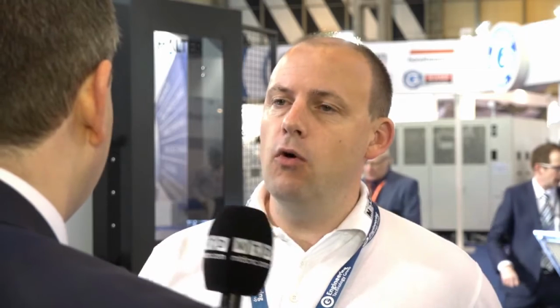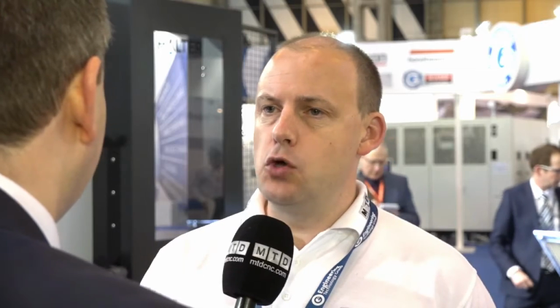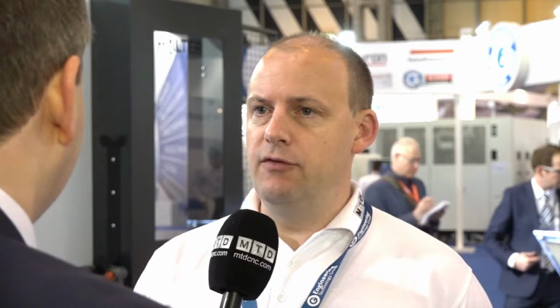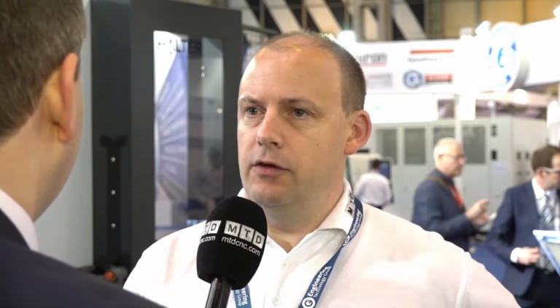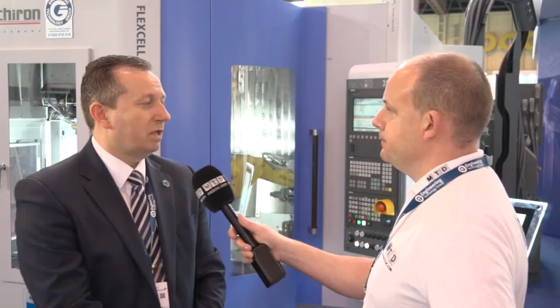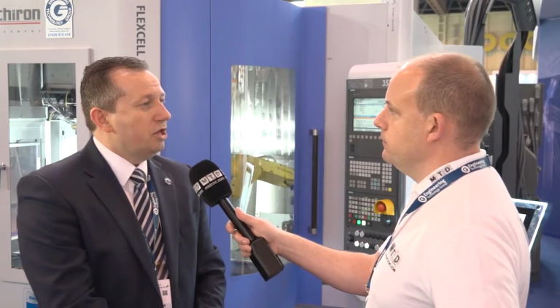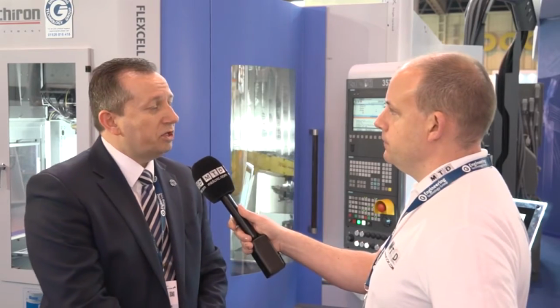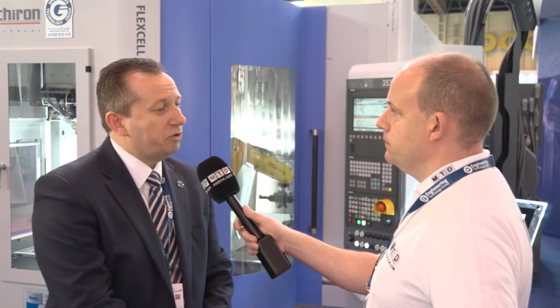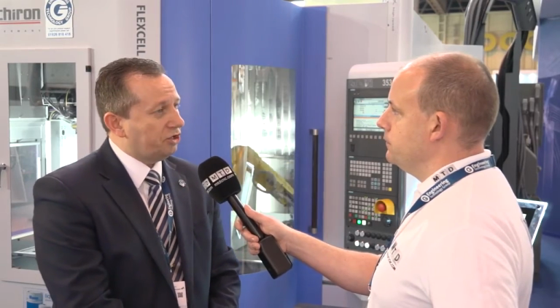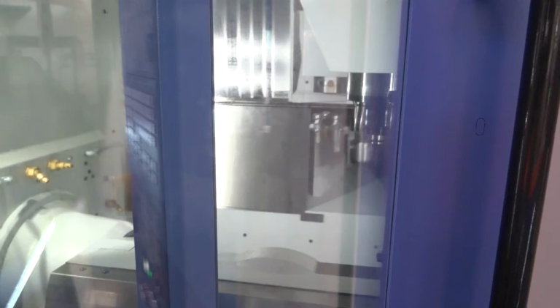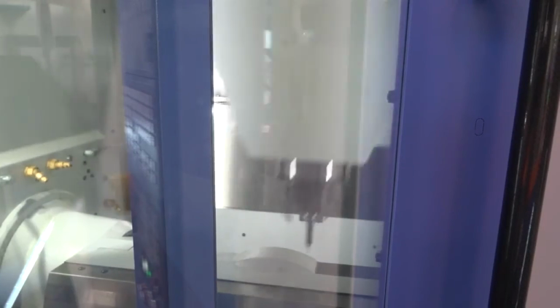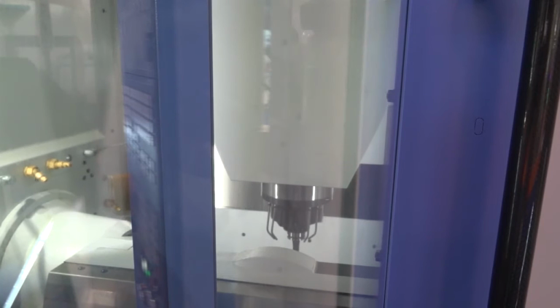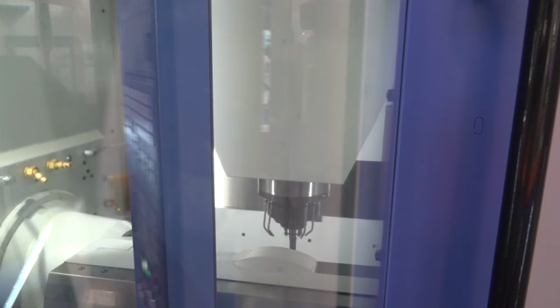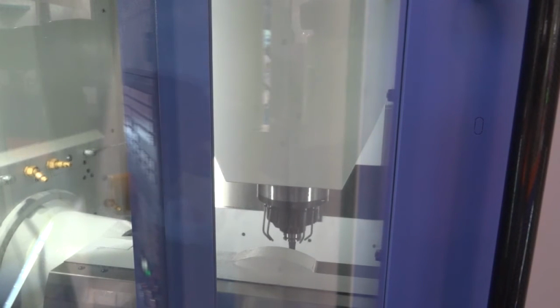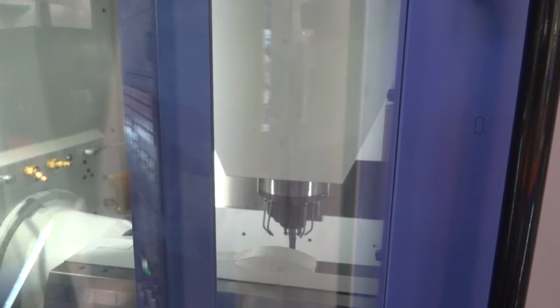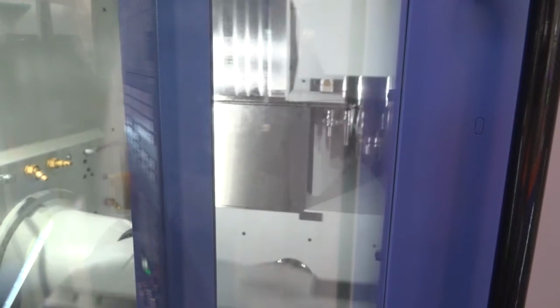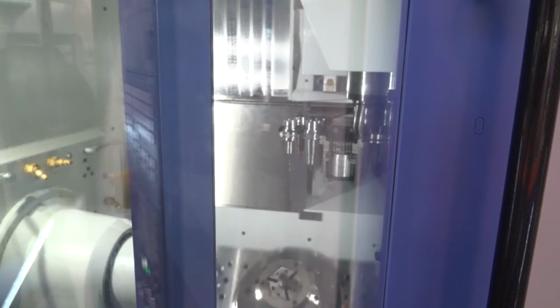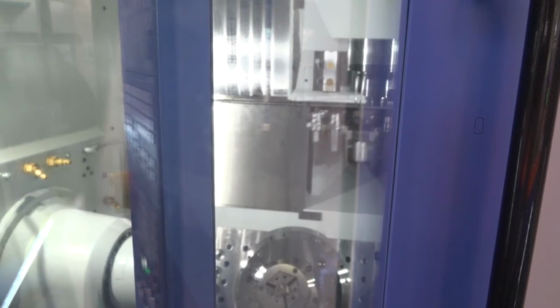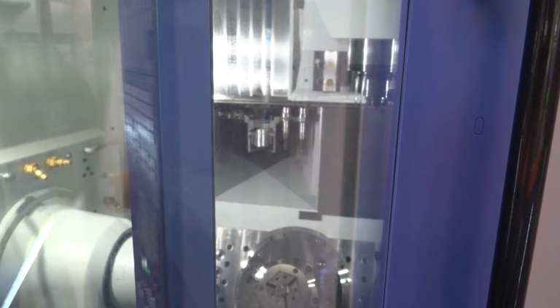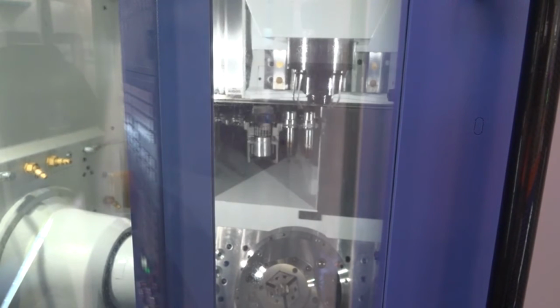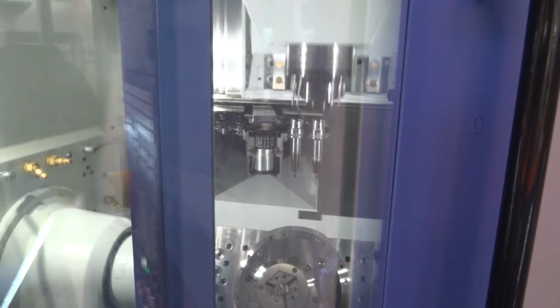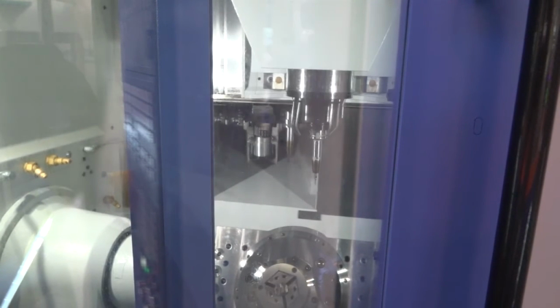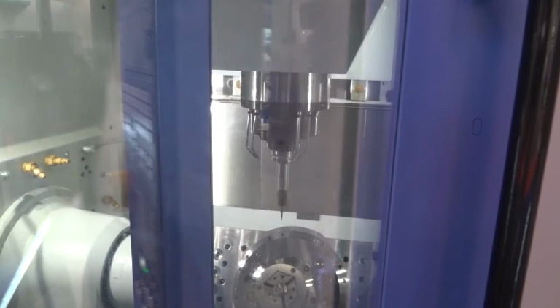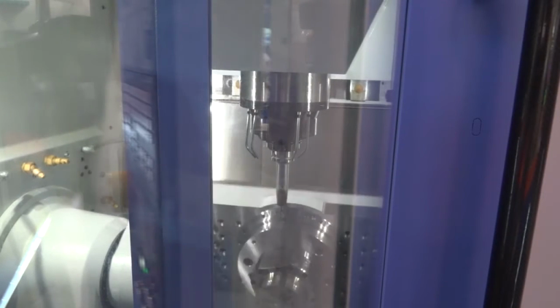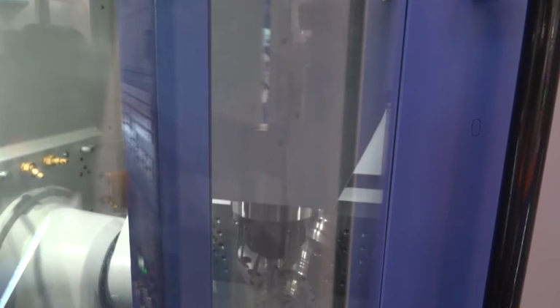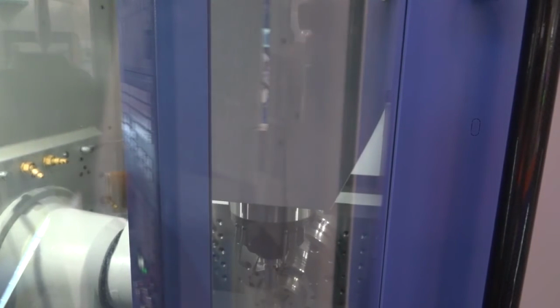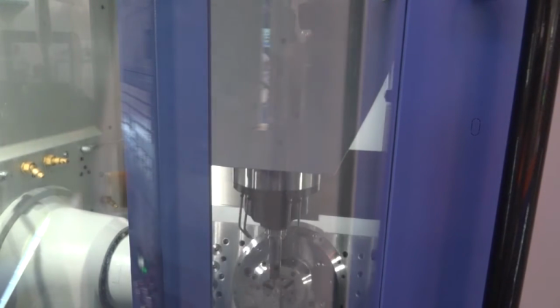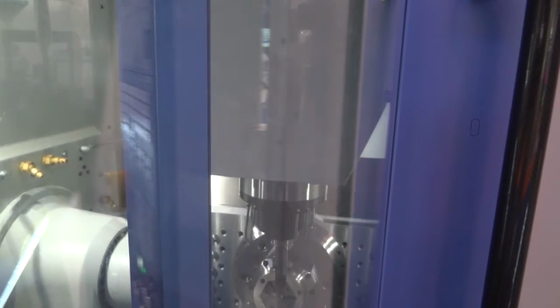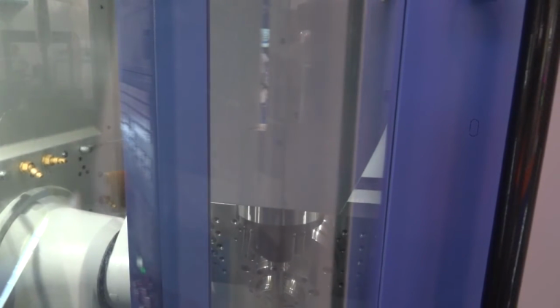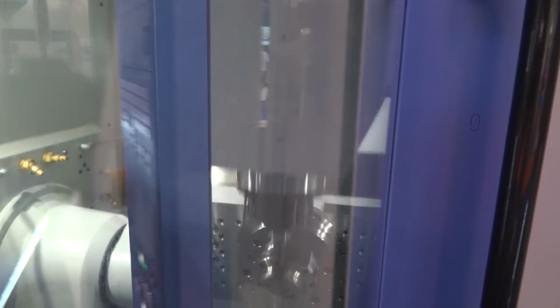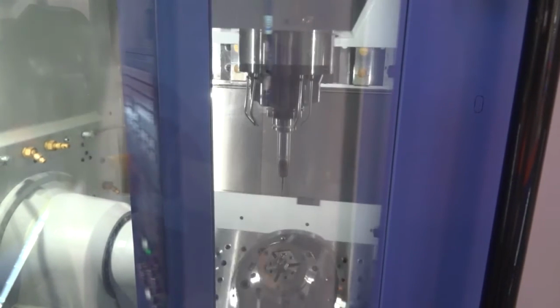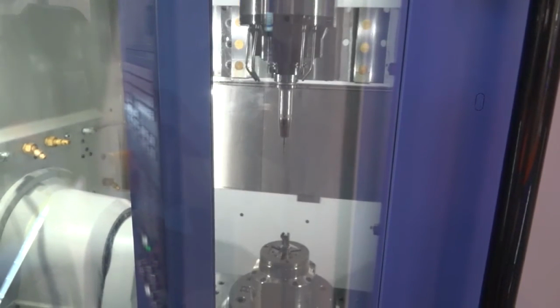What about the tooling on this machine? Normally the standard machine uses HSK-63, but we've got the 18,000 RPM spindle on here as well. And to get the extra tool capacity they've designed into the machine, we can now accommodate 128 tools with the HSK-50 taper.